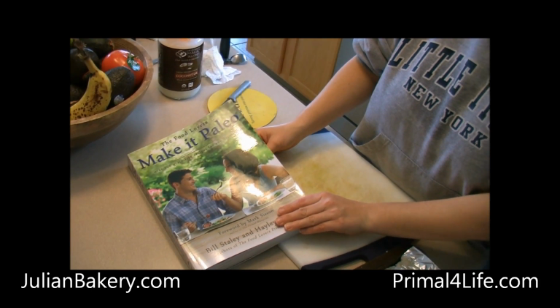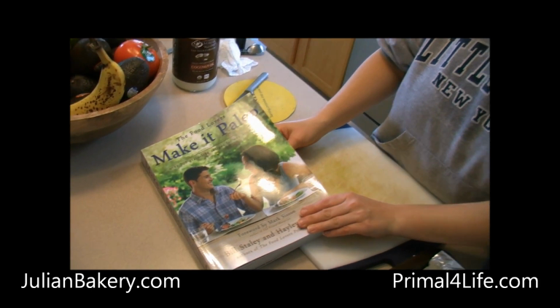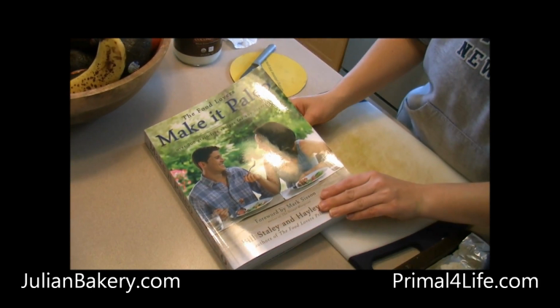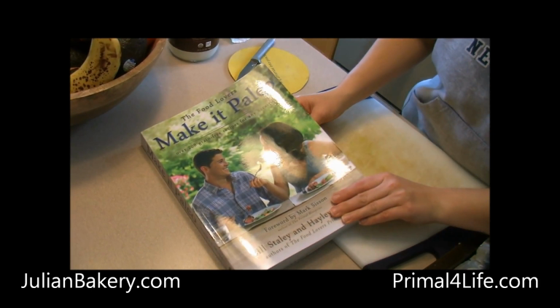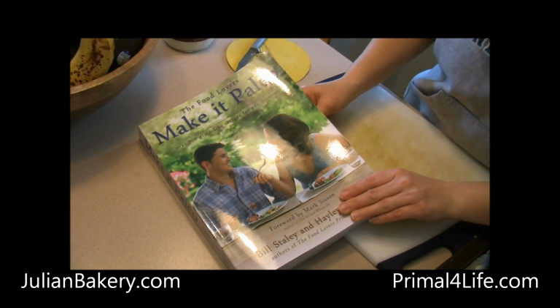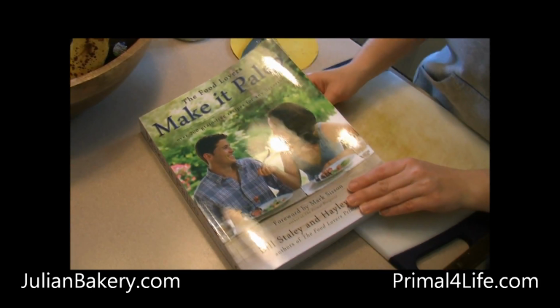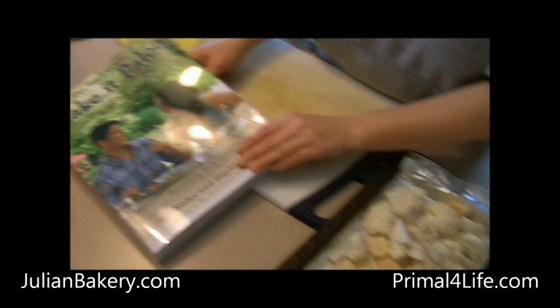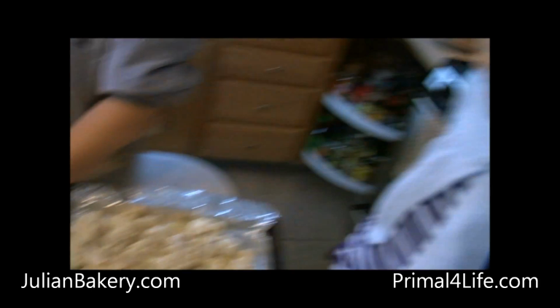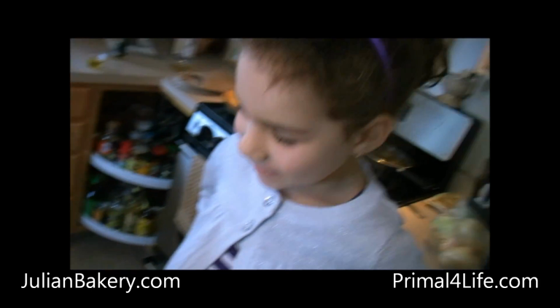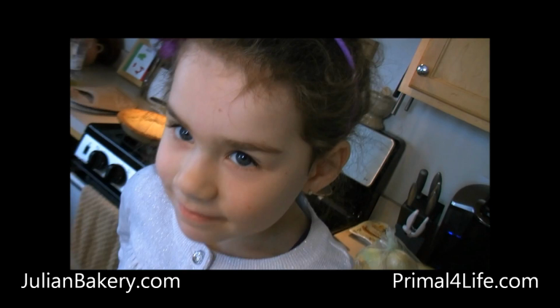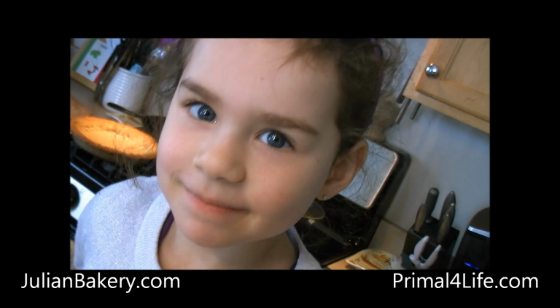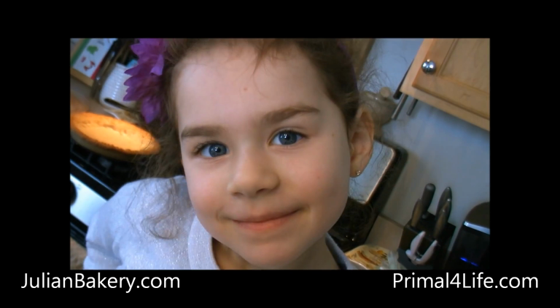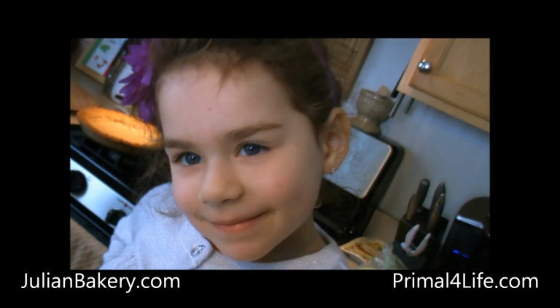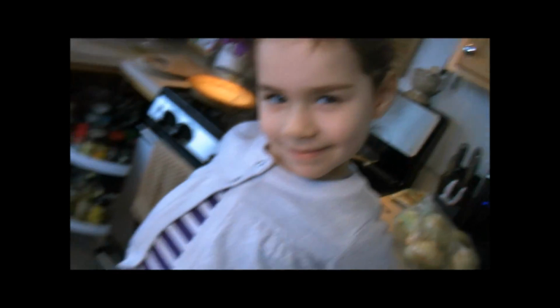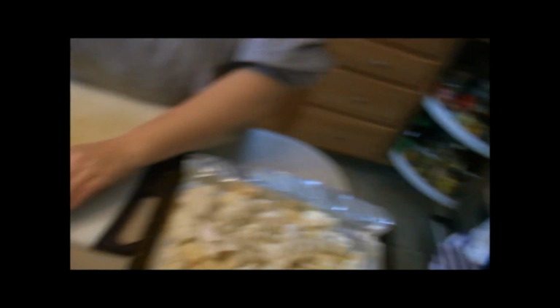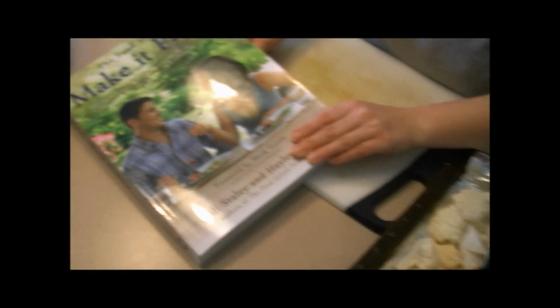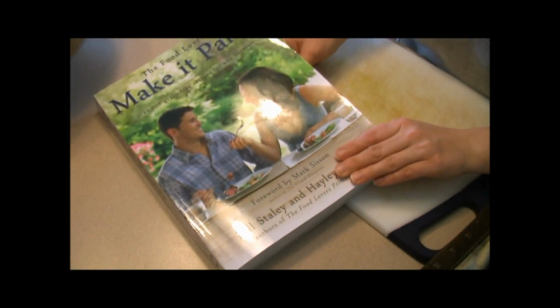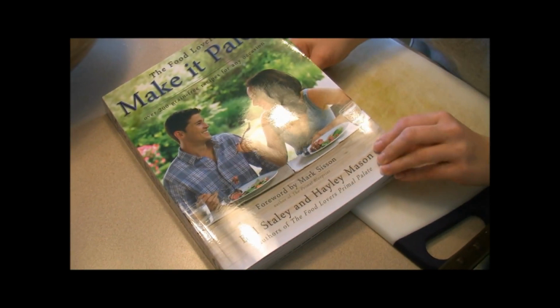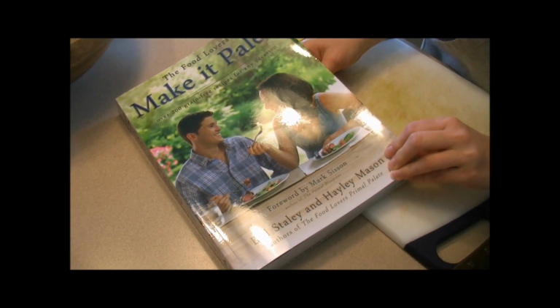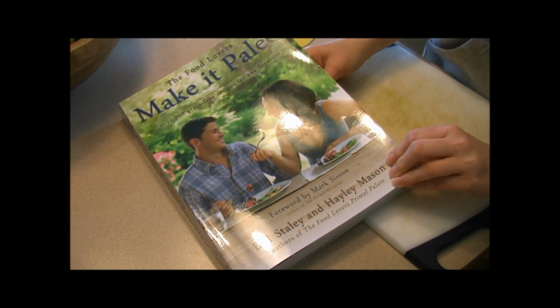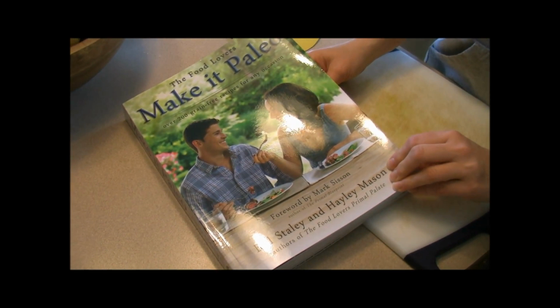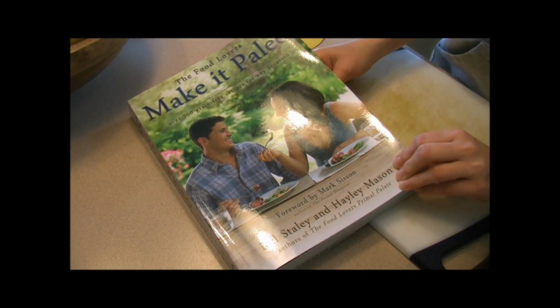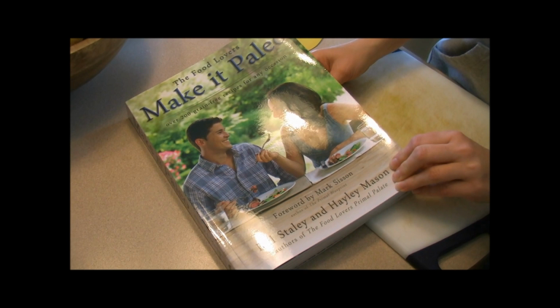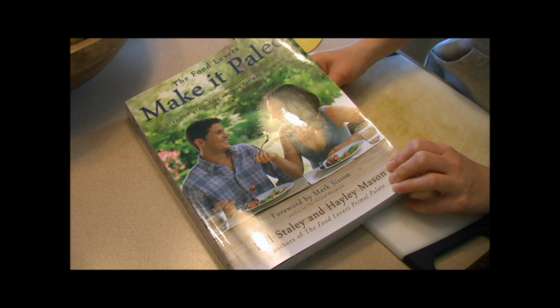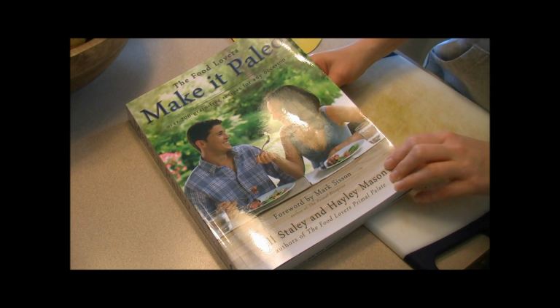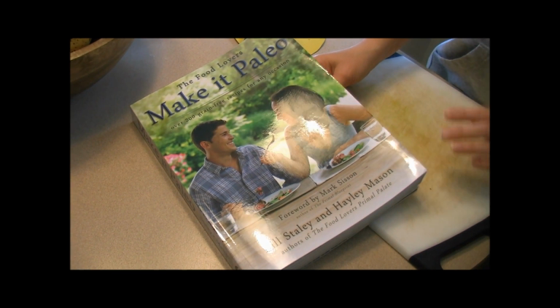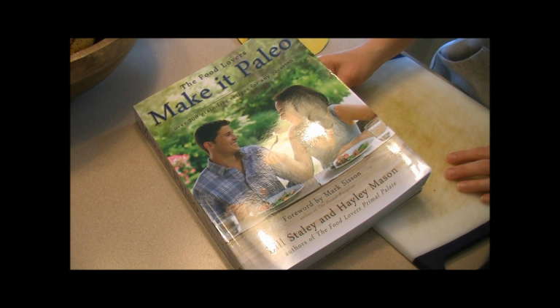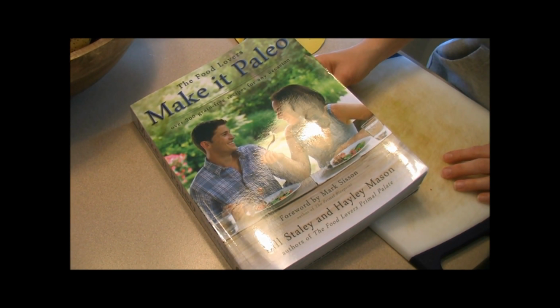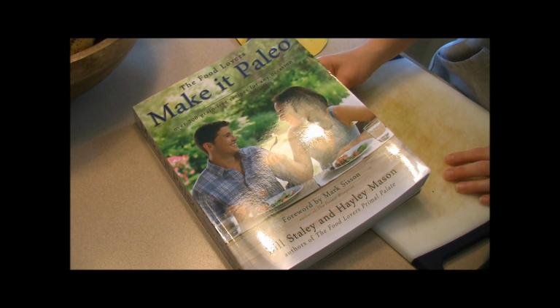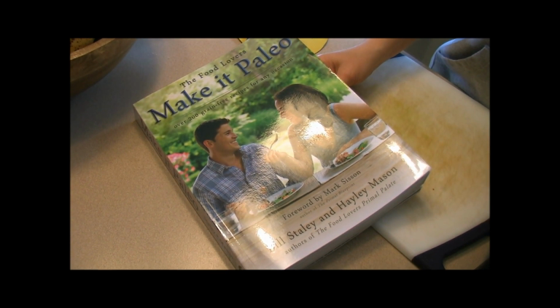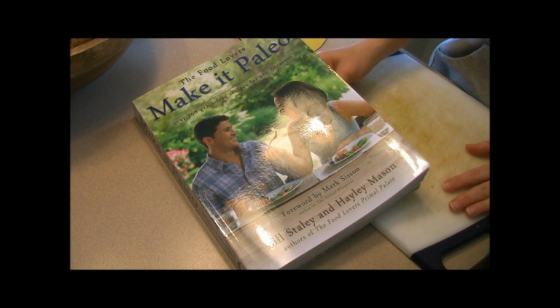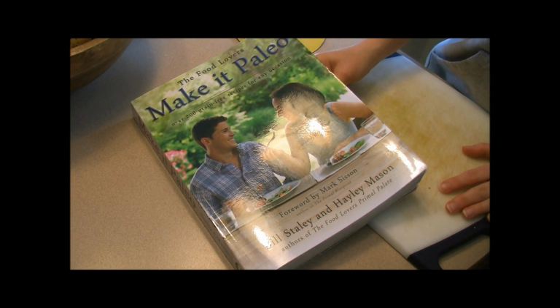Hey paleo peeps, this is Rachel from Primal for Life. We're definitely cooking things up here today with the big blizzard we had last night and early this morning.